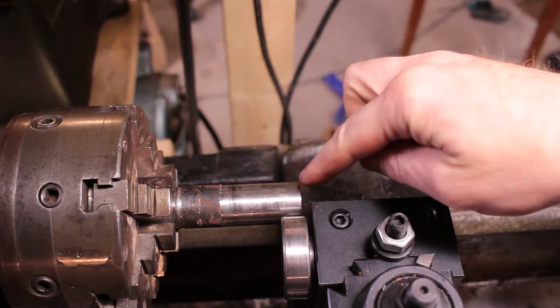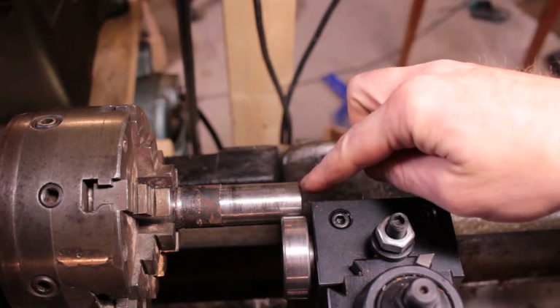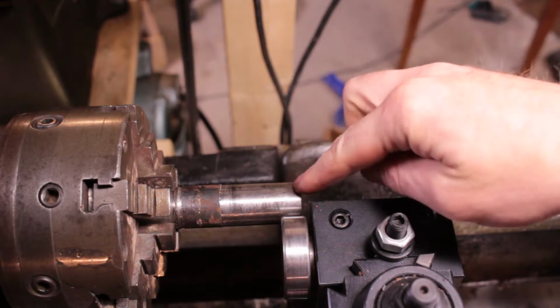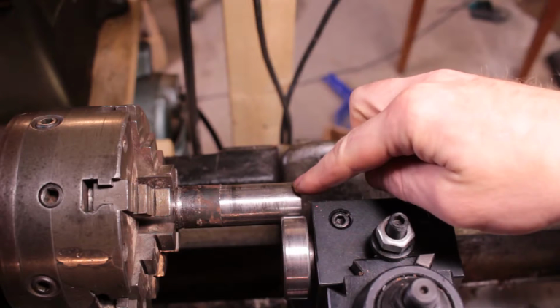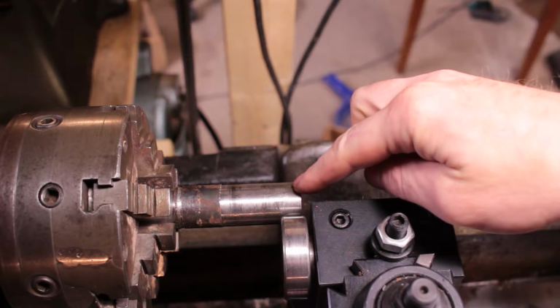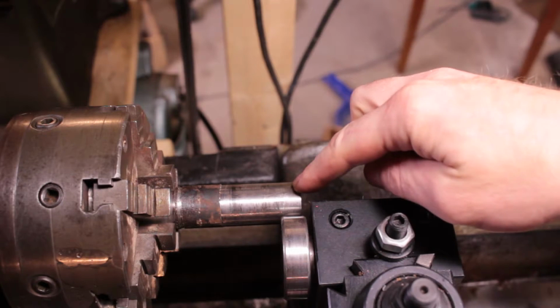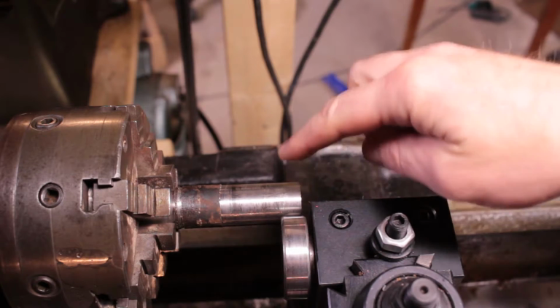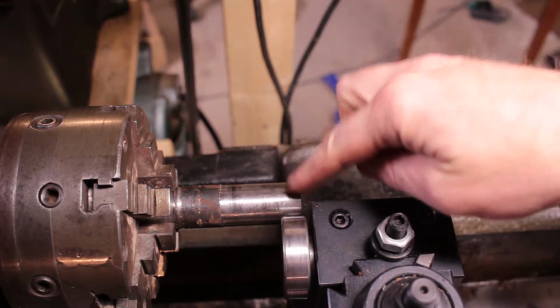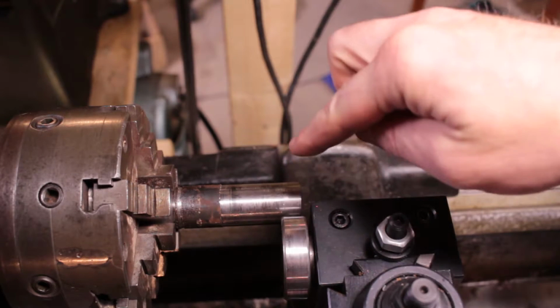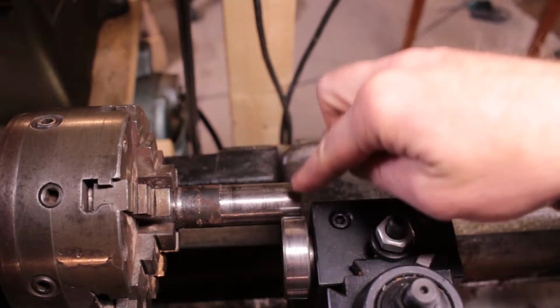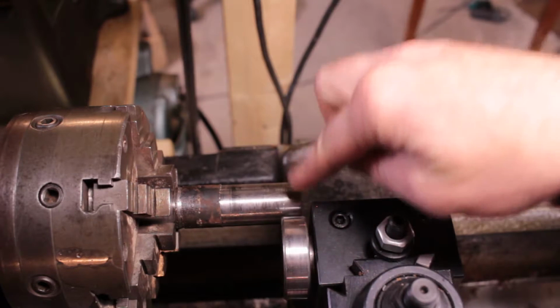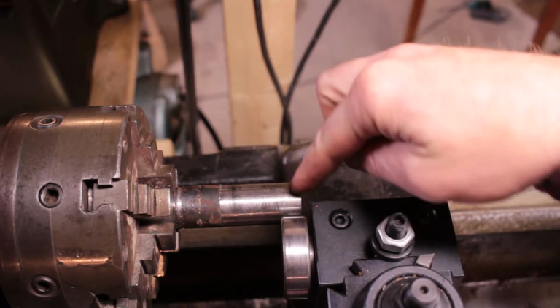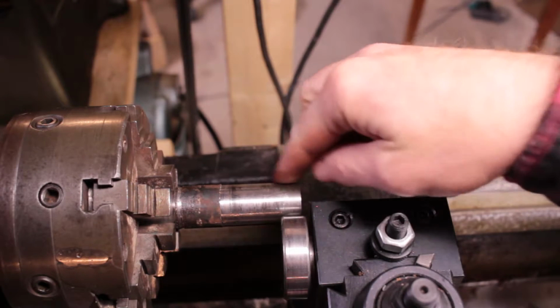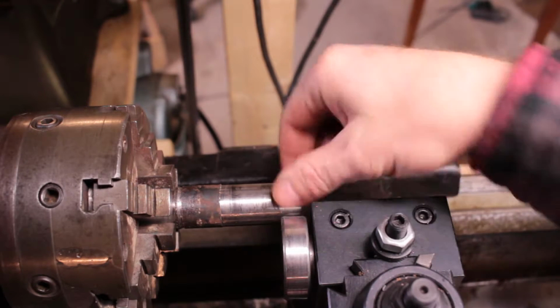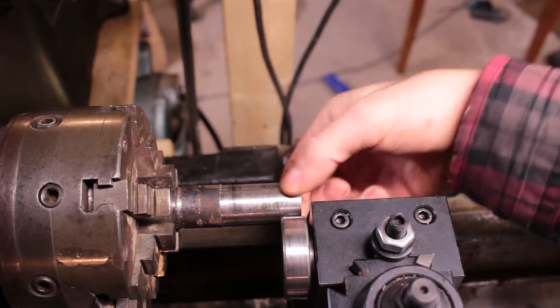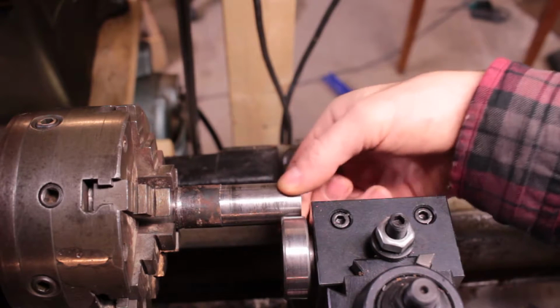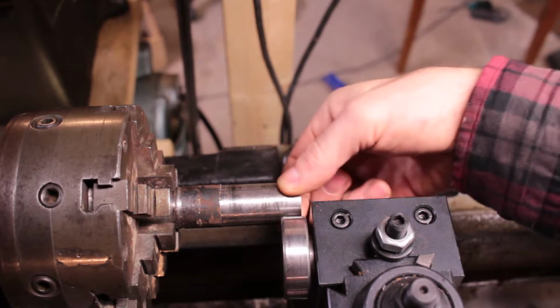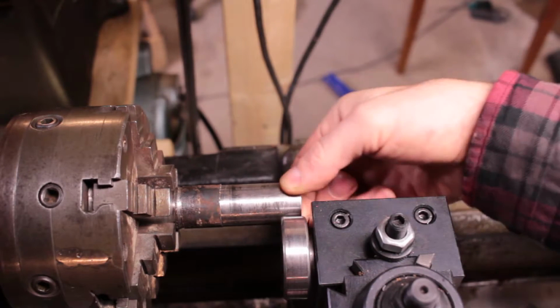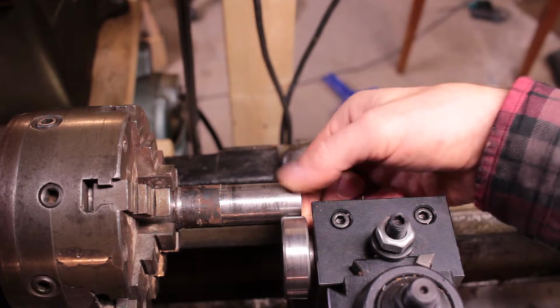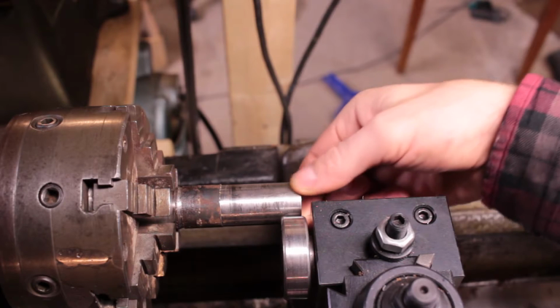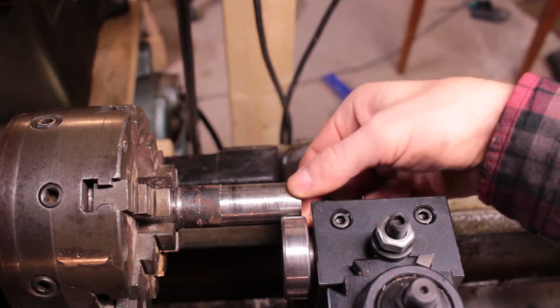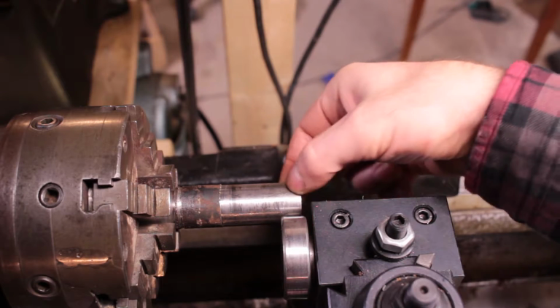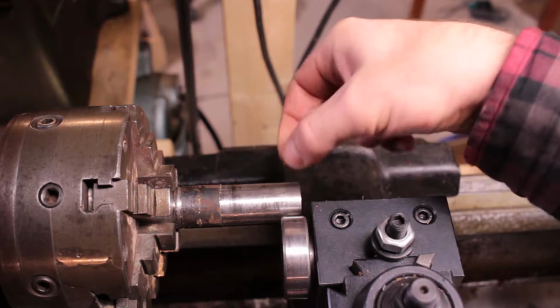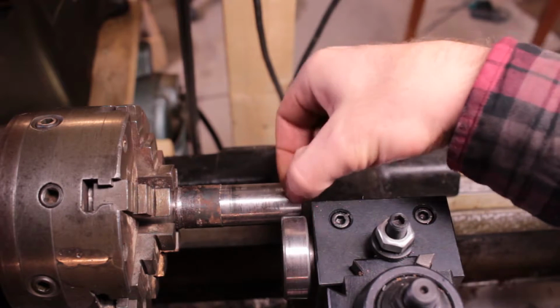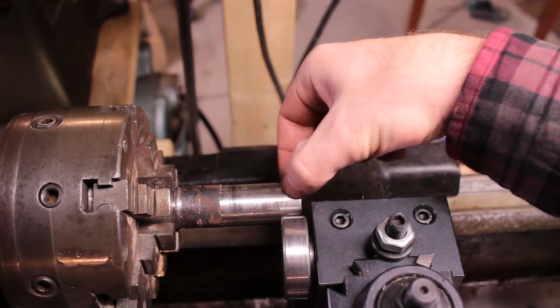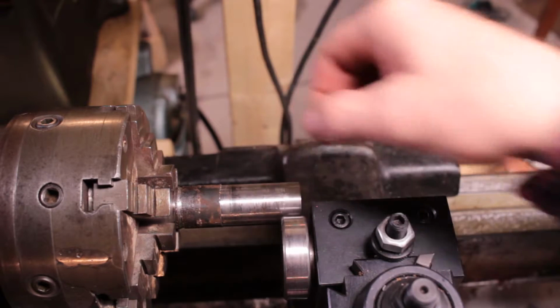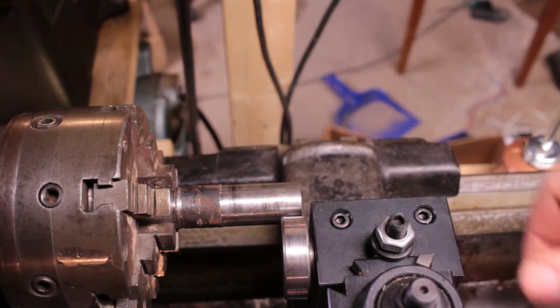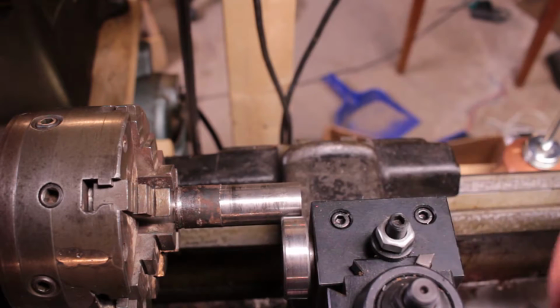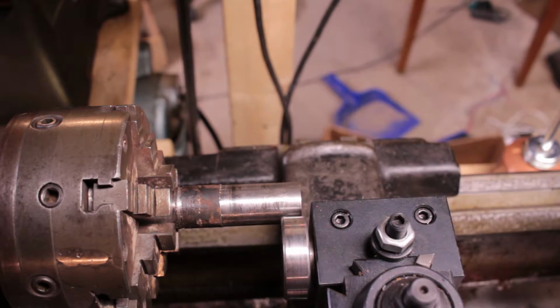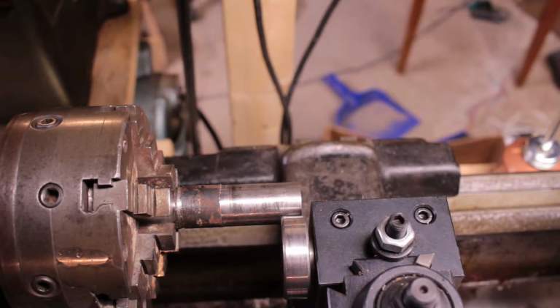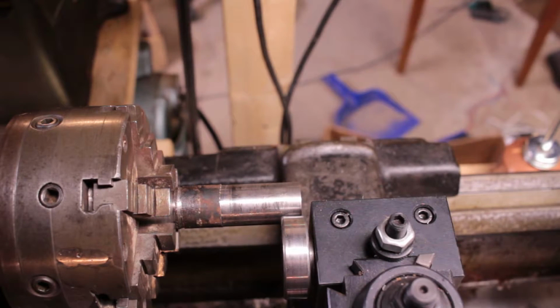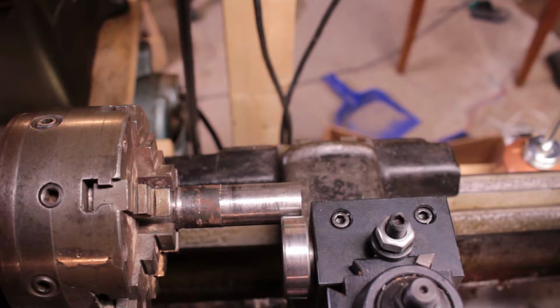It doesn't always feed through perfectly, so I'm going to try knurling this very end piece and see if I can get a little bit more grip on that end.